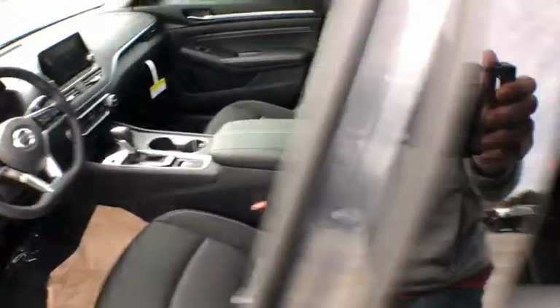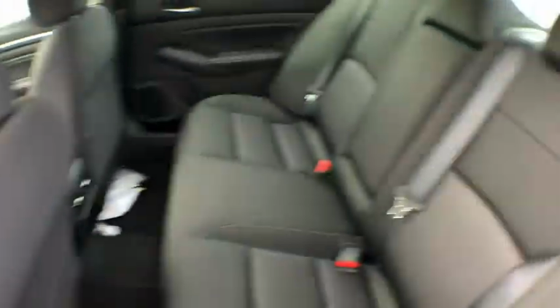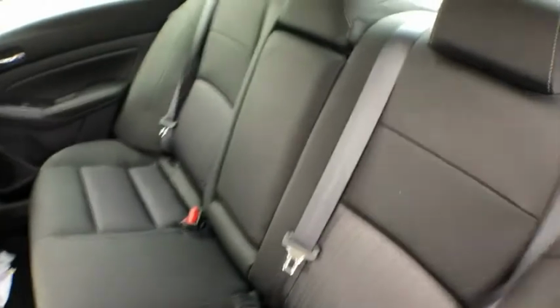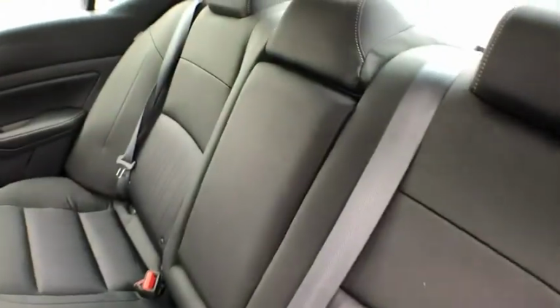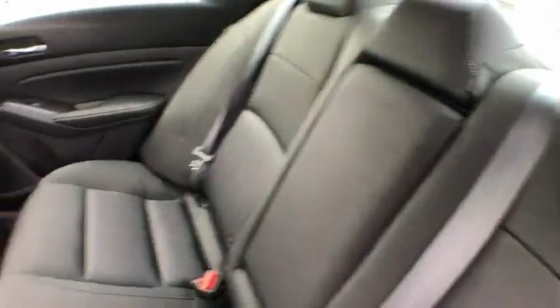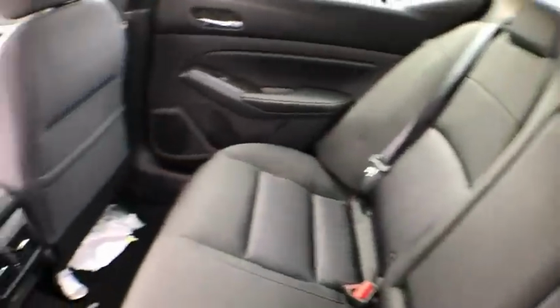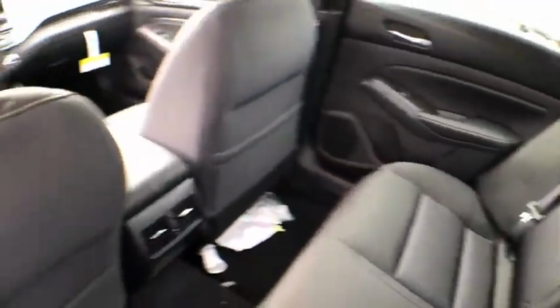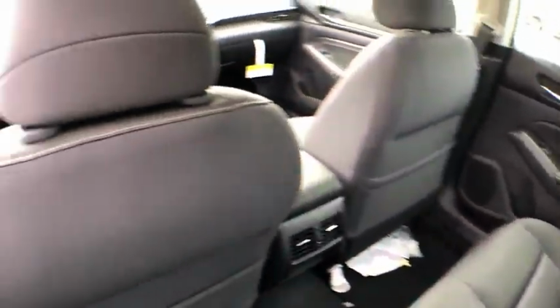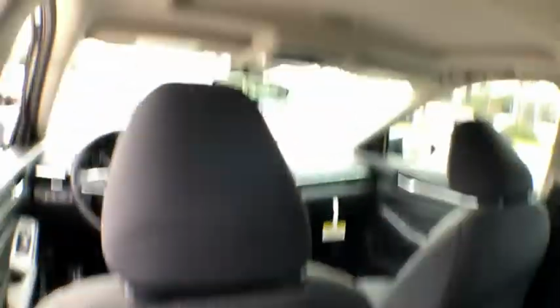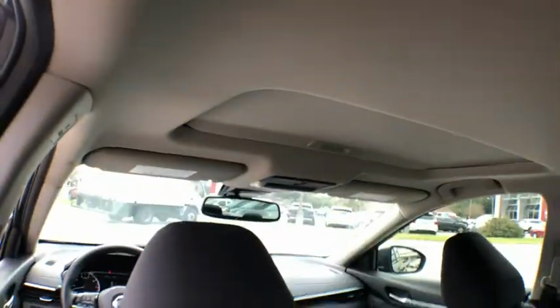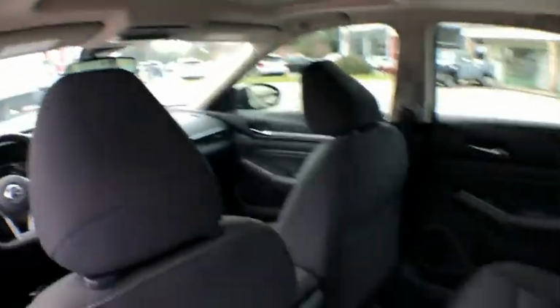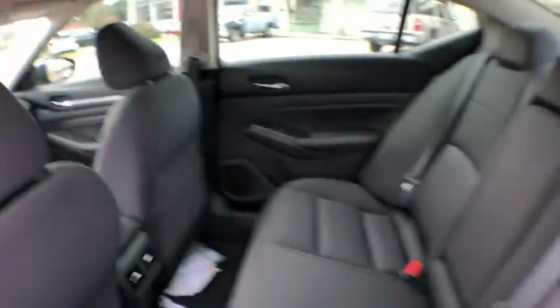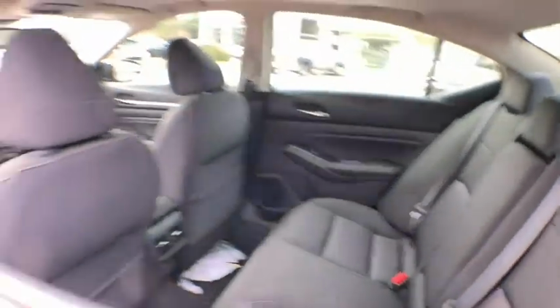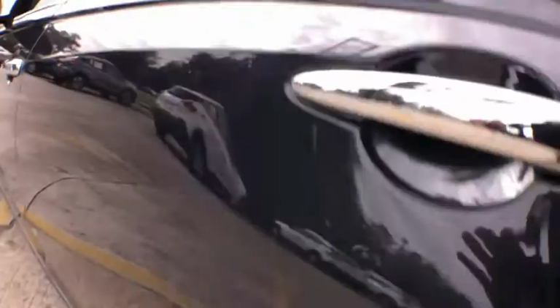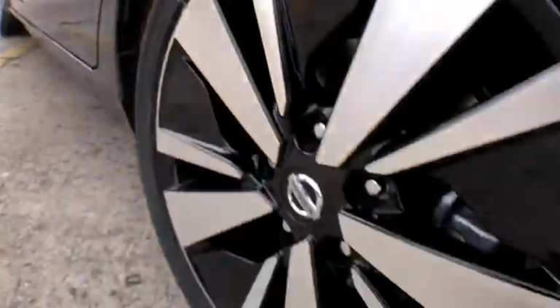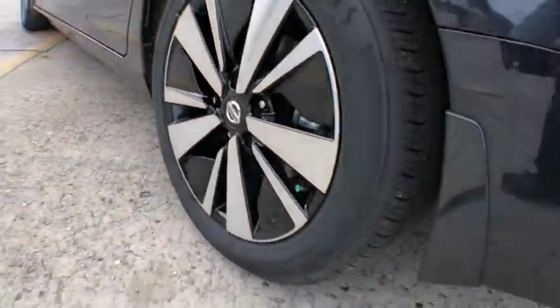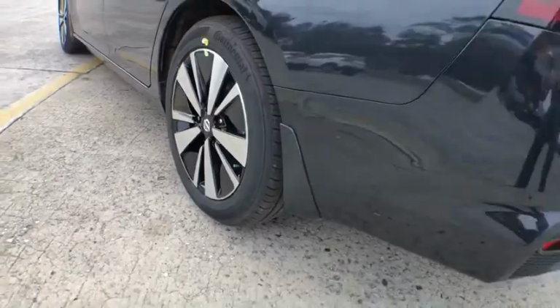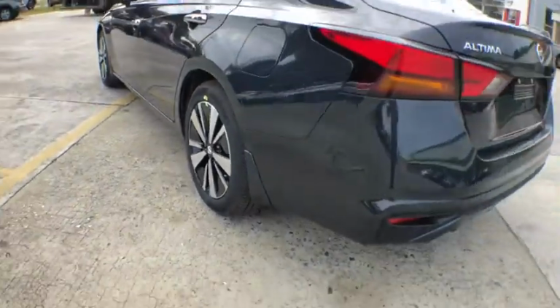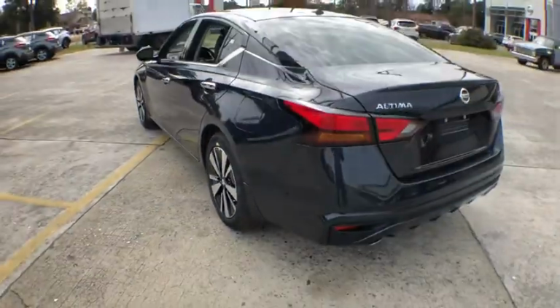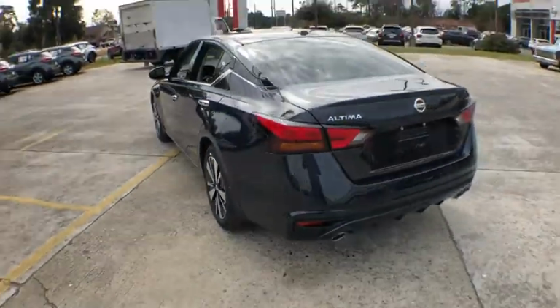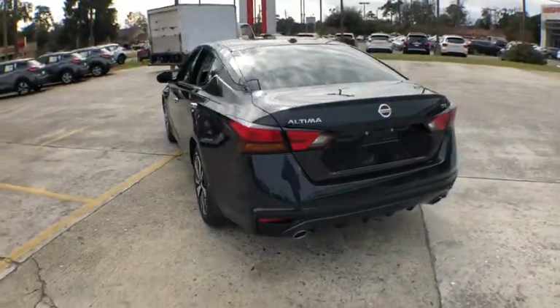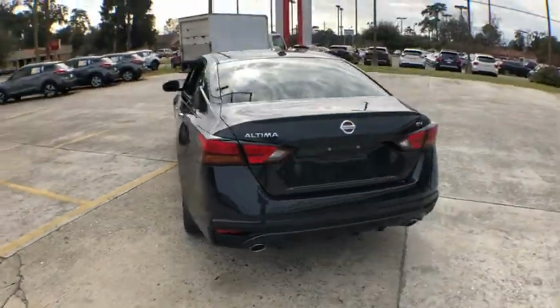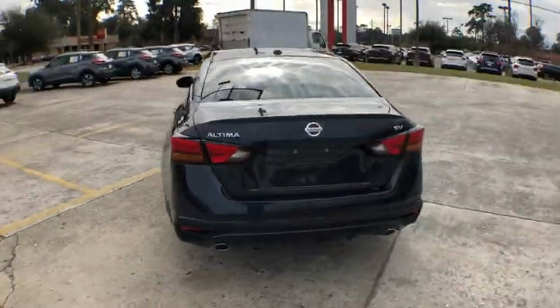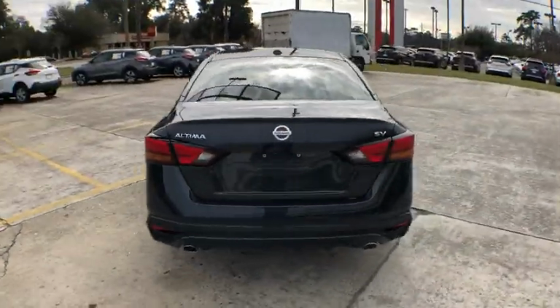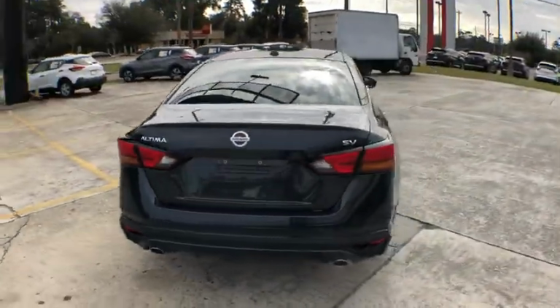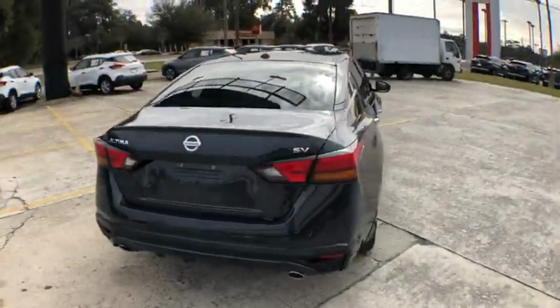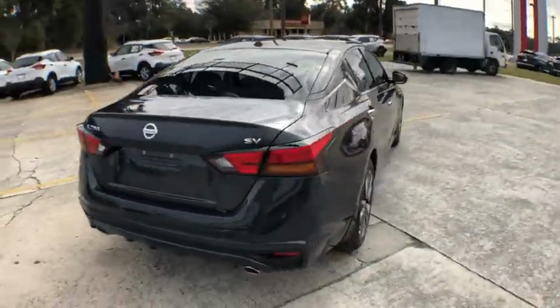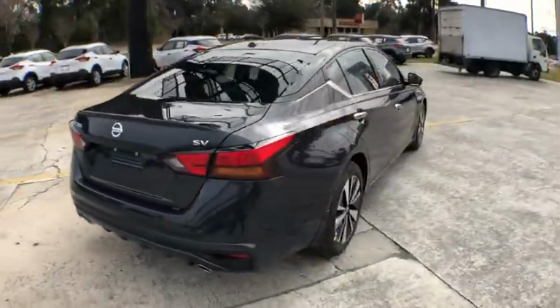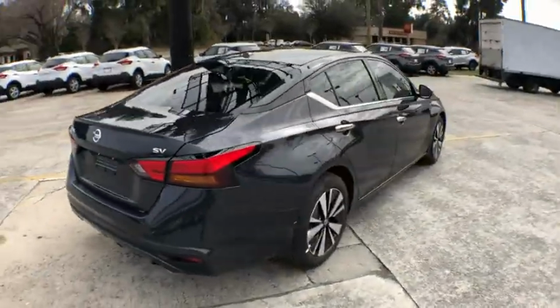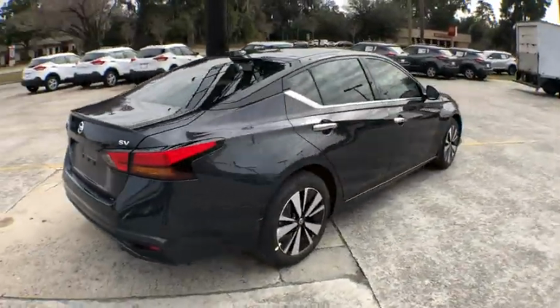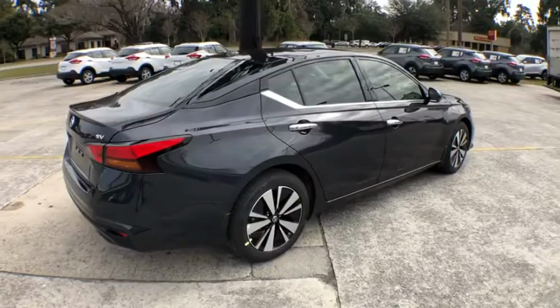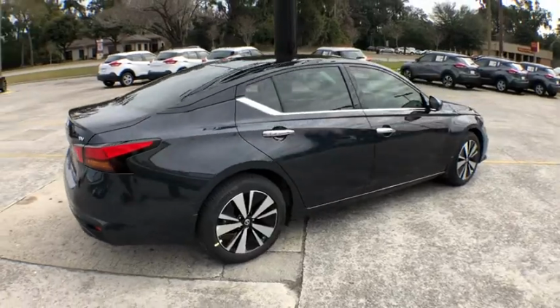Heated front seats, security system, fog lights, trip computer, brake assist, overhead console, panic alarm, remote keyless entry, tachometer, power moonroof, driver vanity mirror.